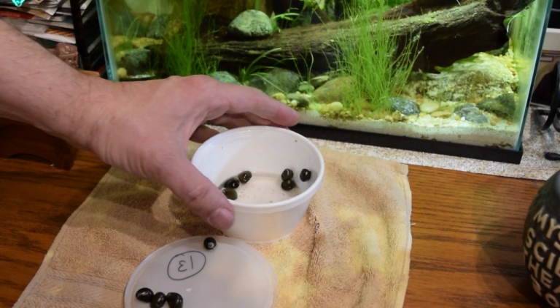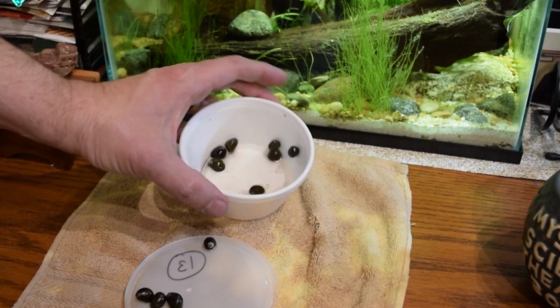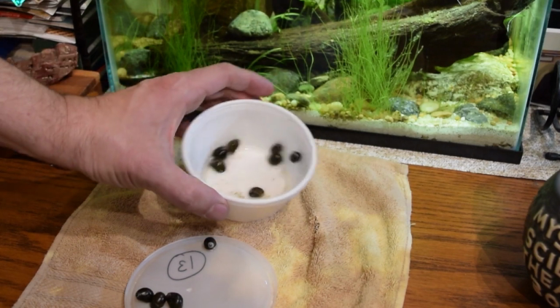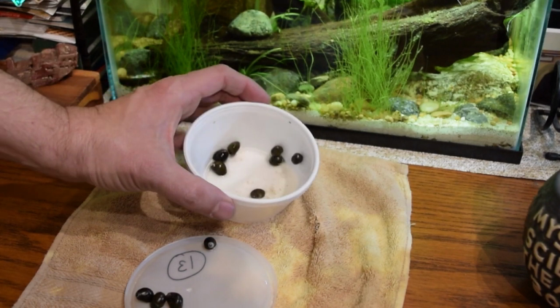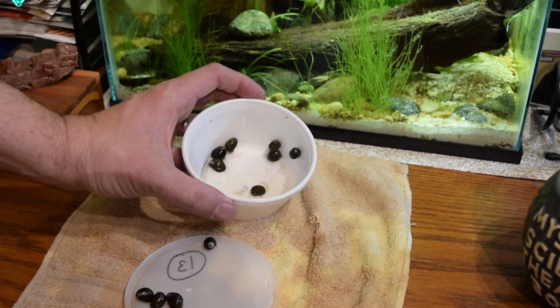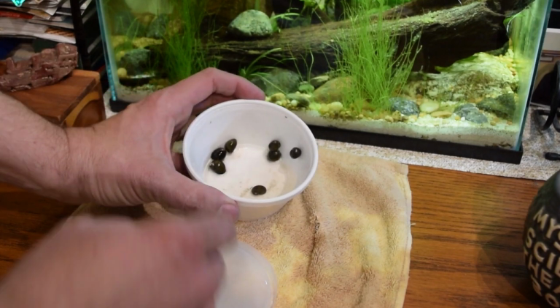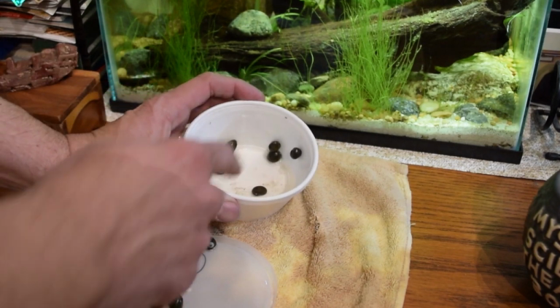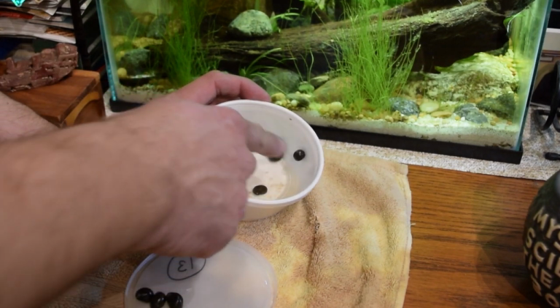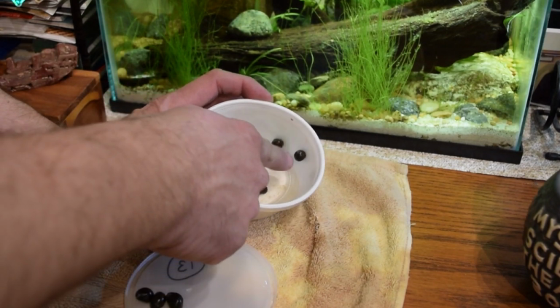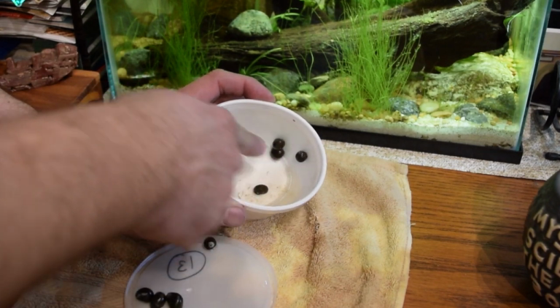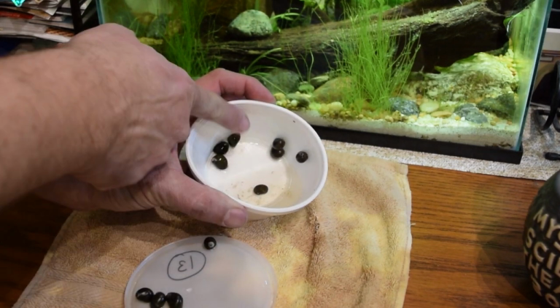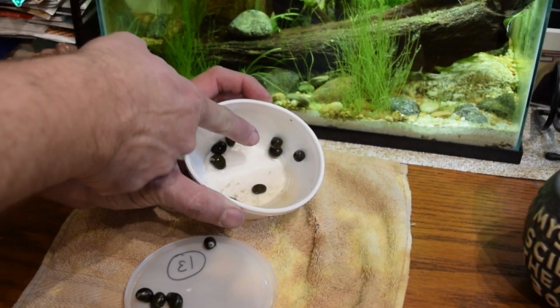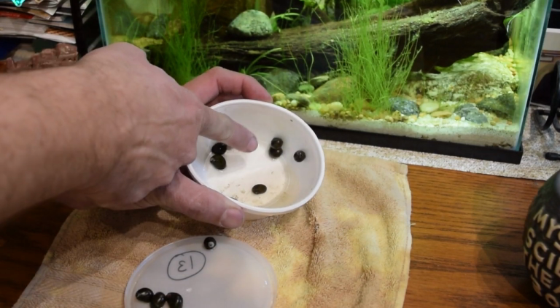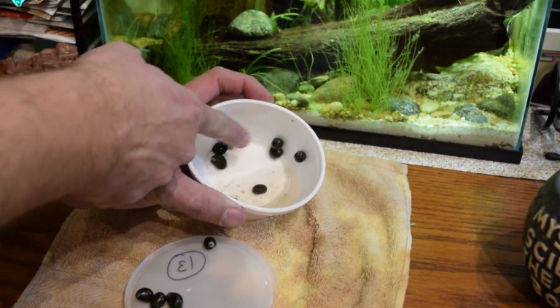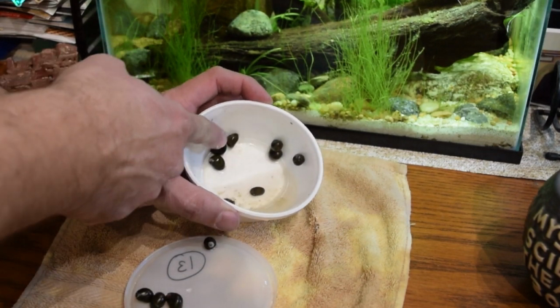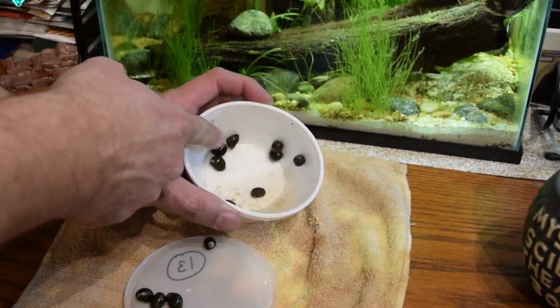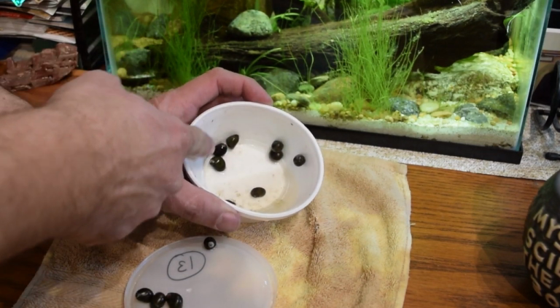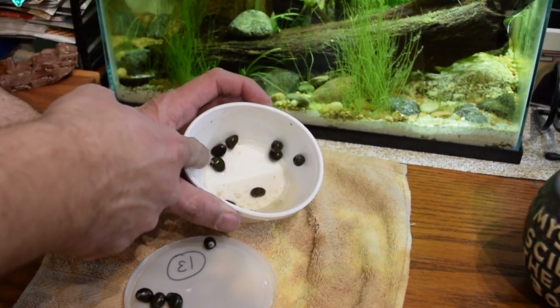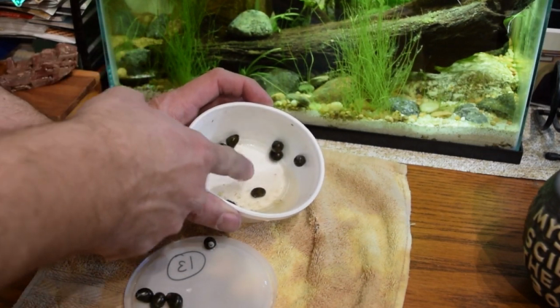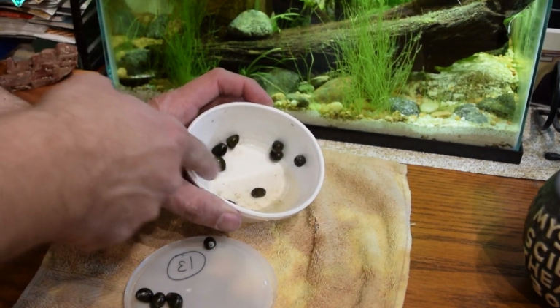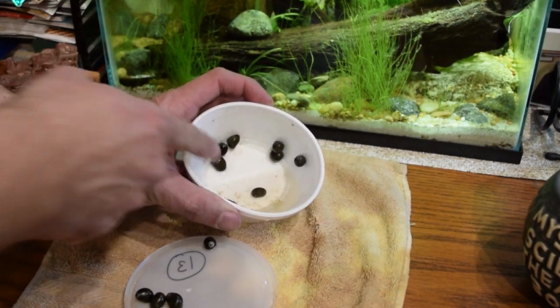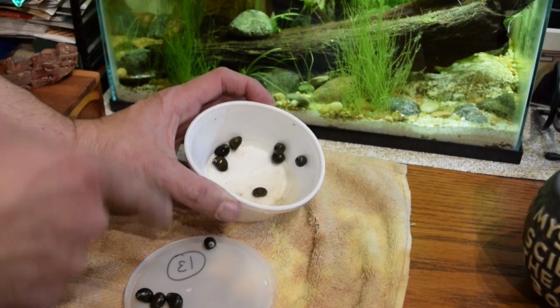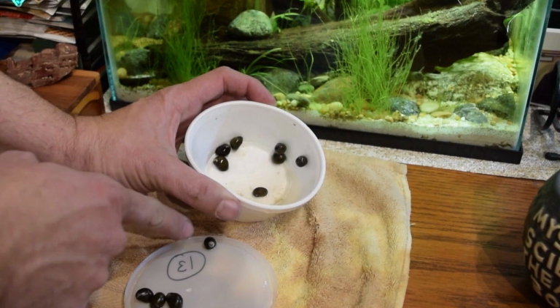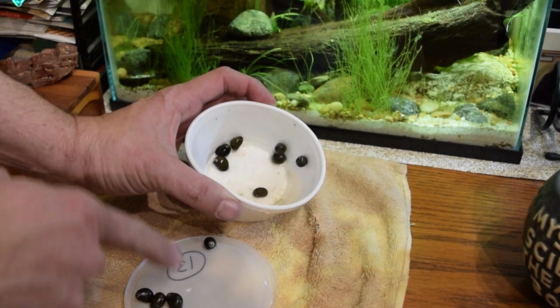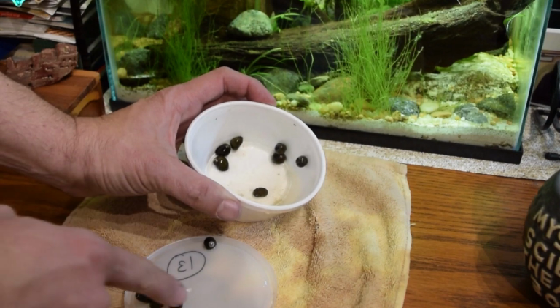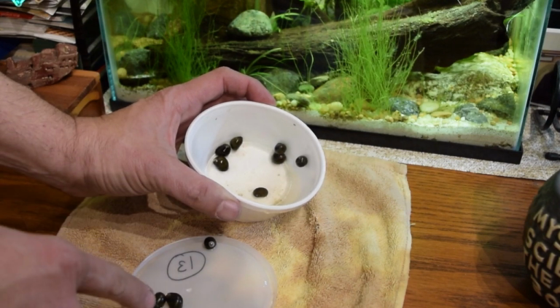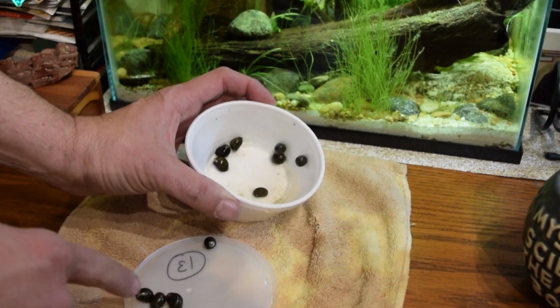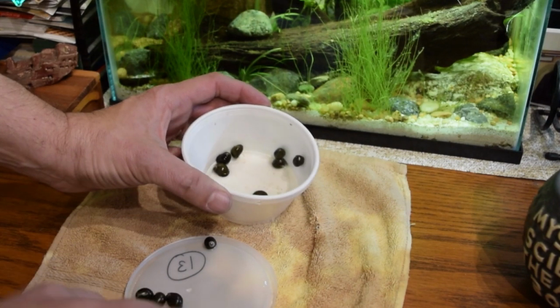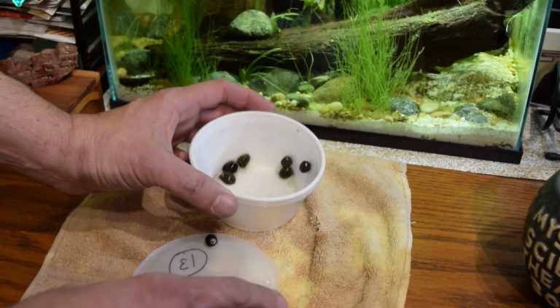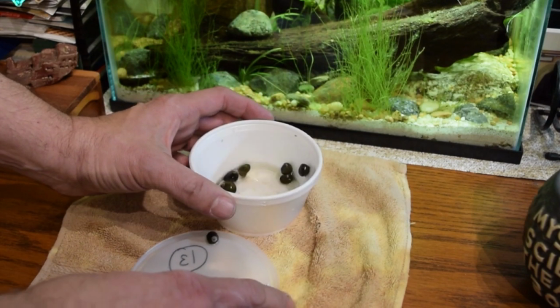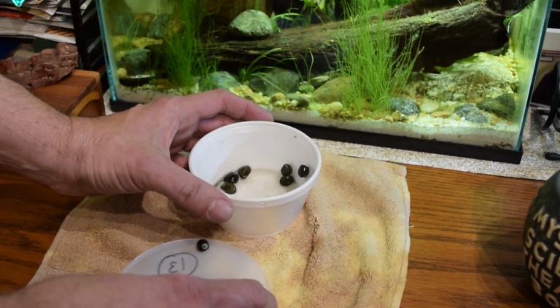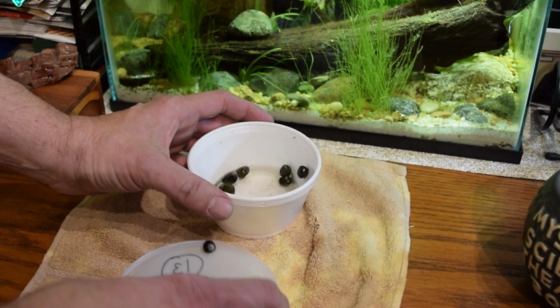Let's see how many we have here. We got one, two, three, four, five, six, seven, eight, nine, ten, eleven, twelve. We've got a dozen of them here.